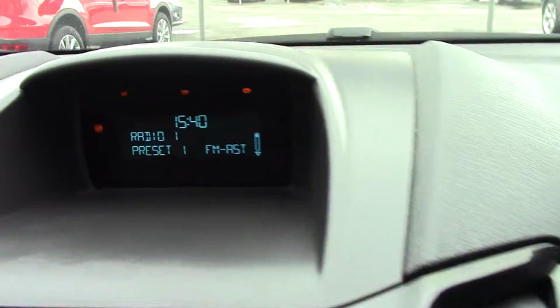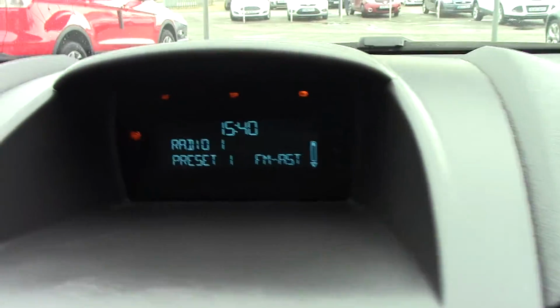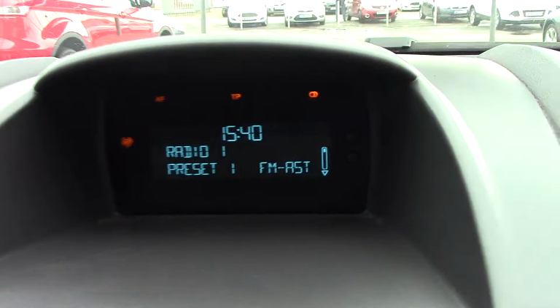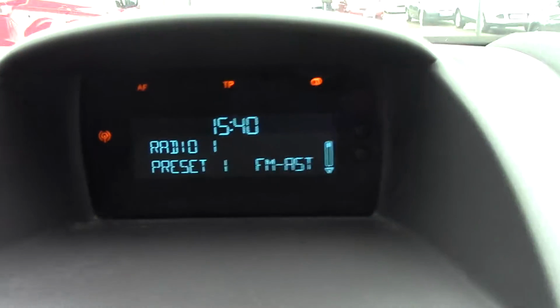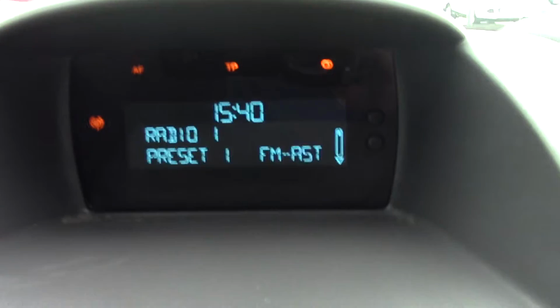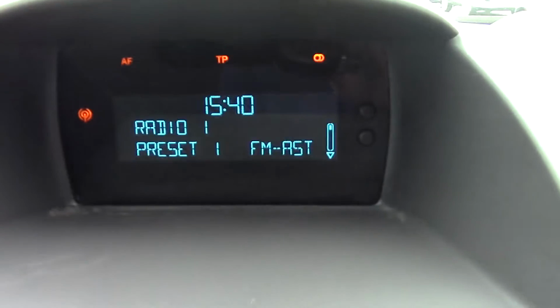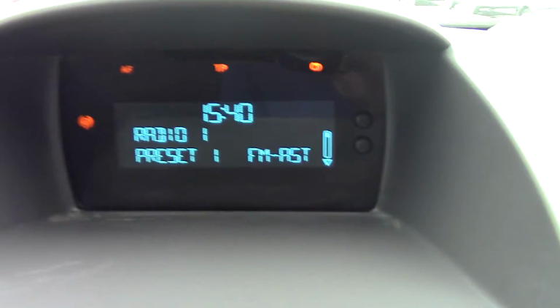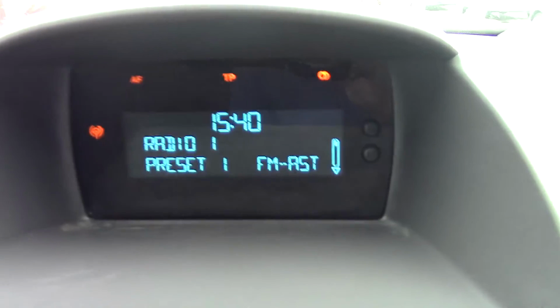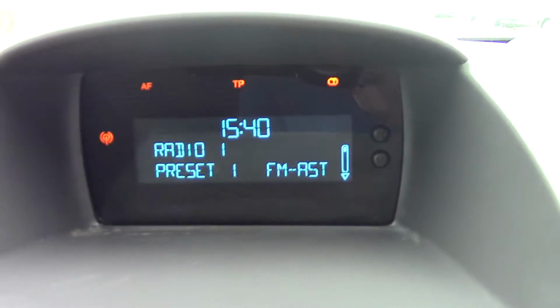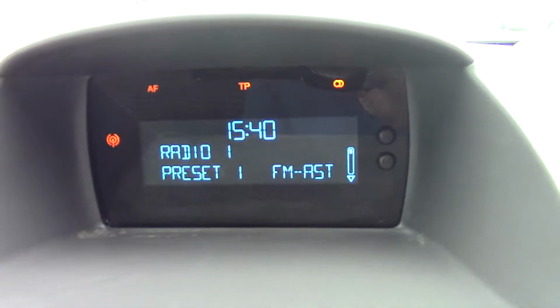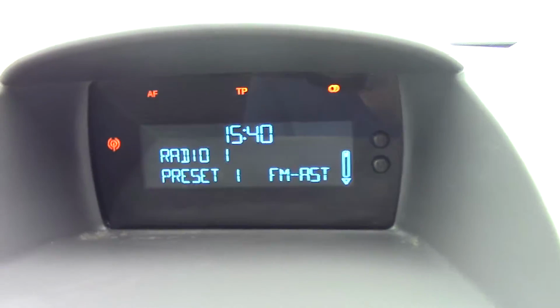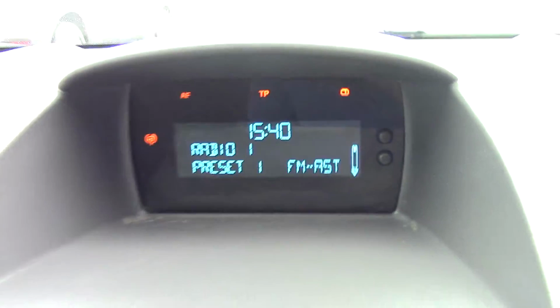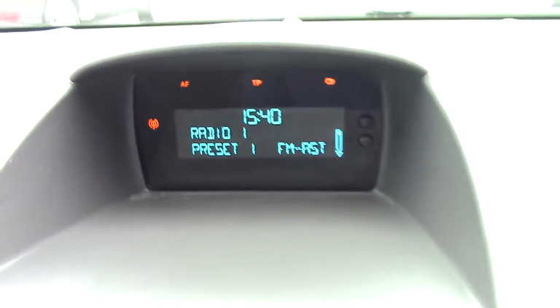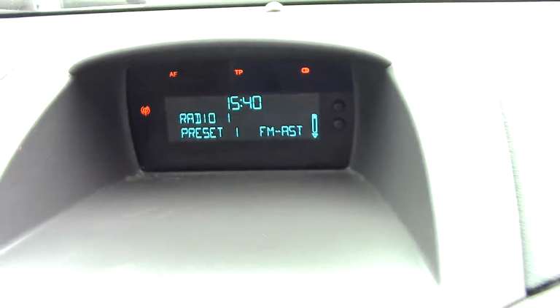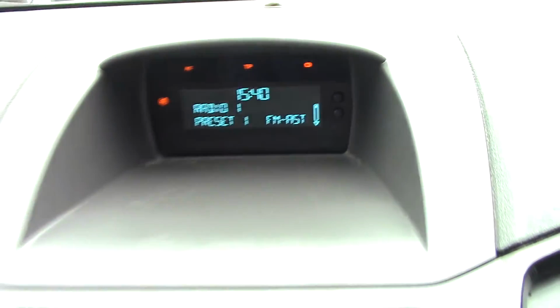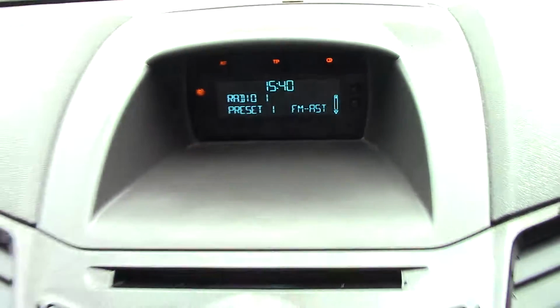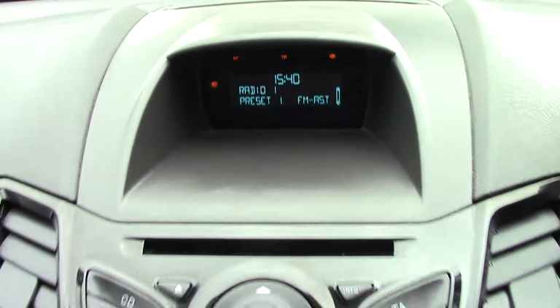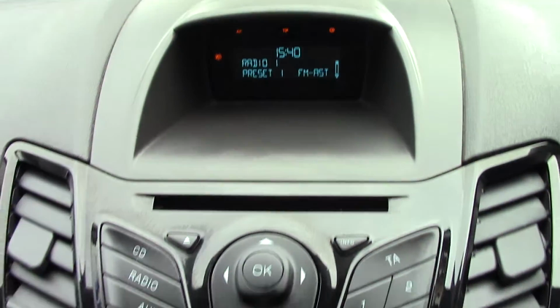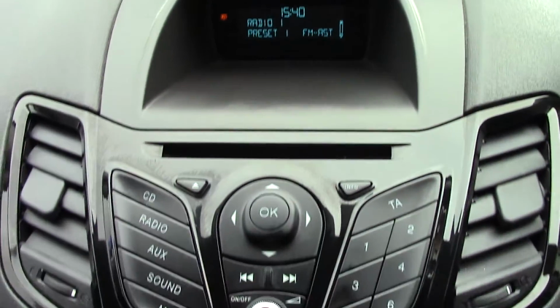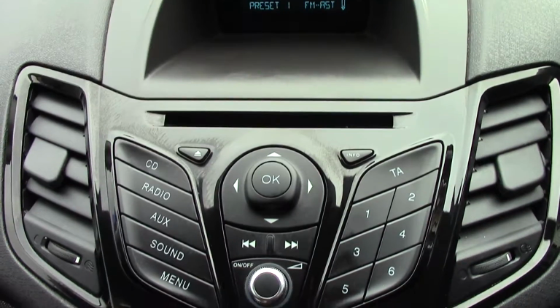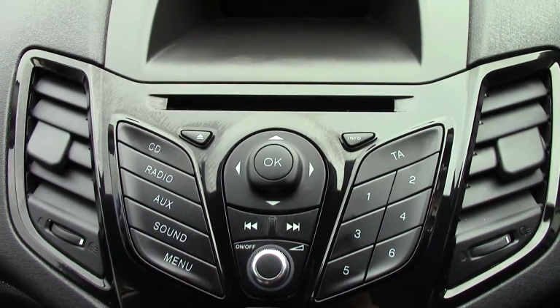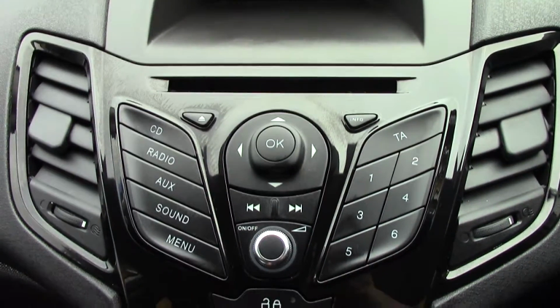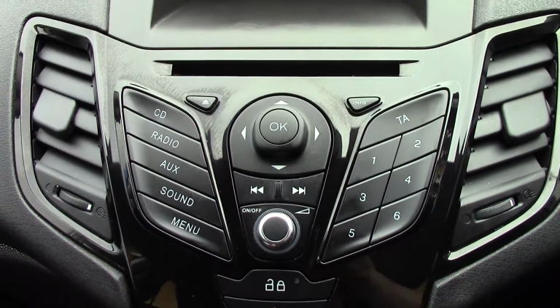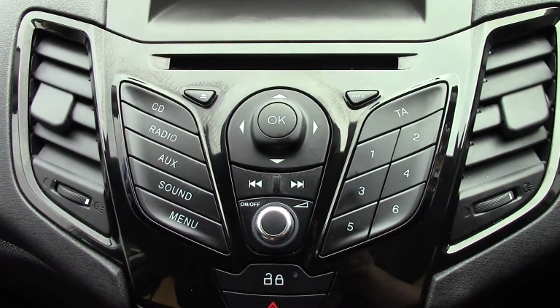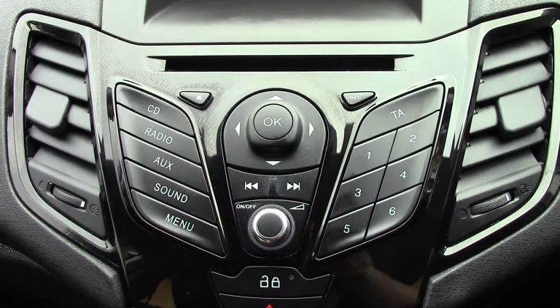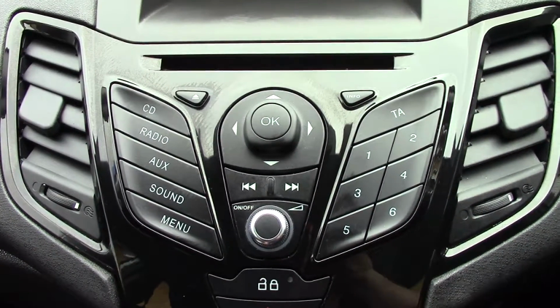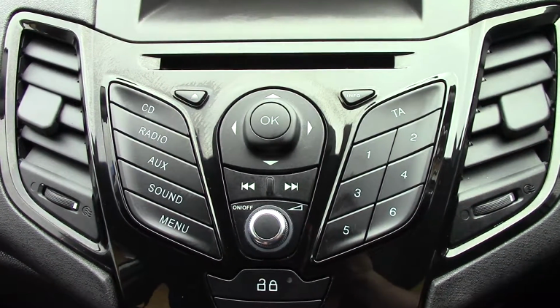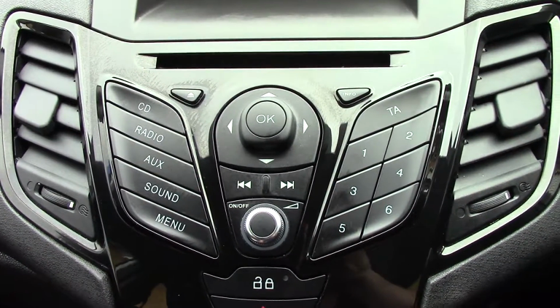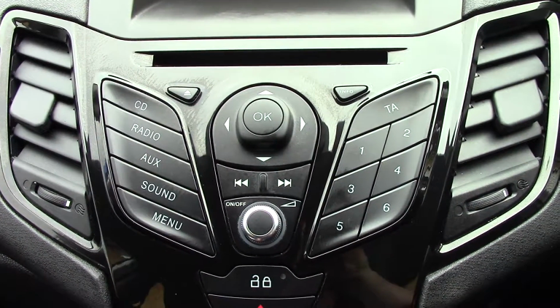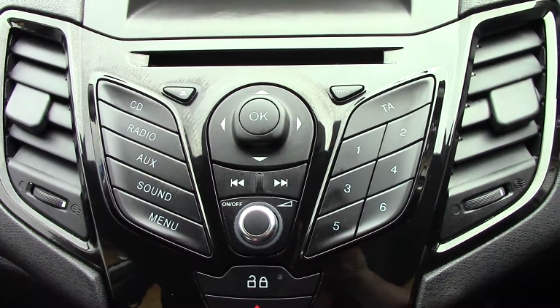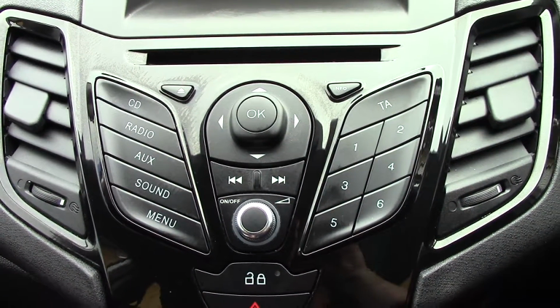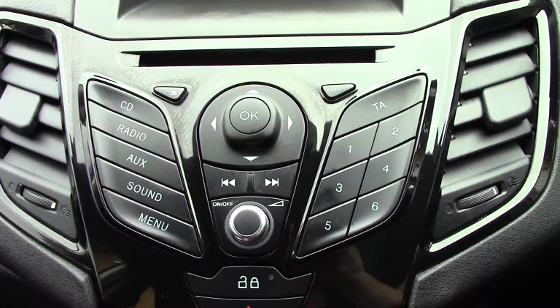The radio display is up there in the centre. Below that we've got the radio and CD unit itself, with all its relevant functions and buttons.